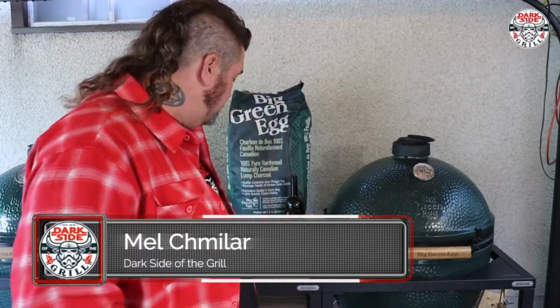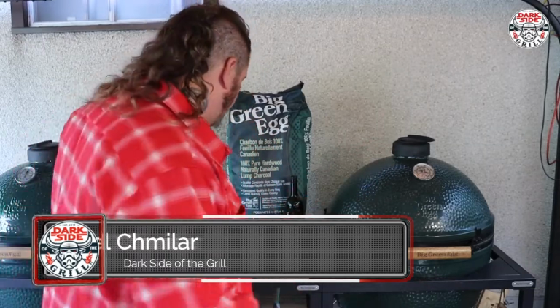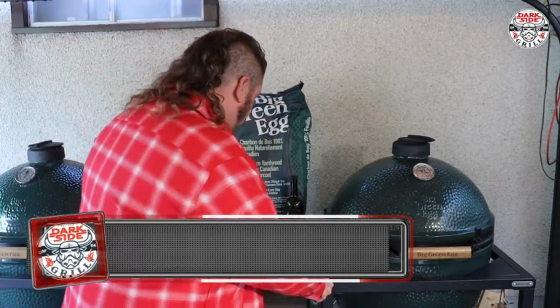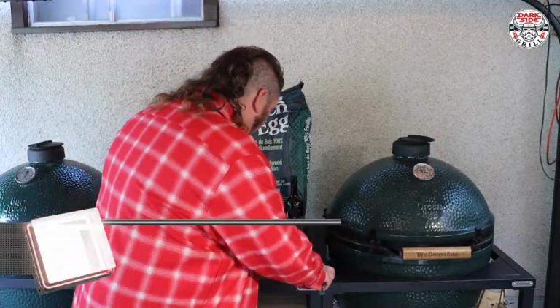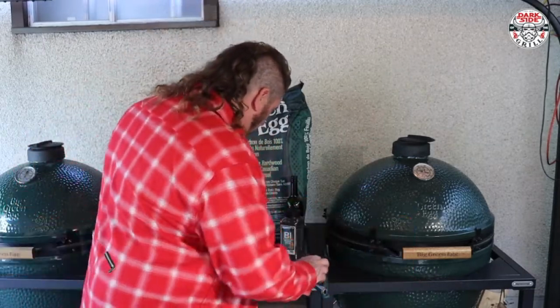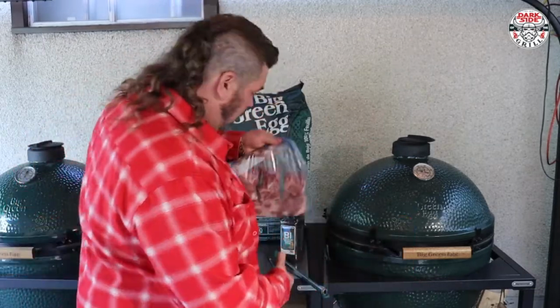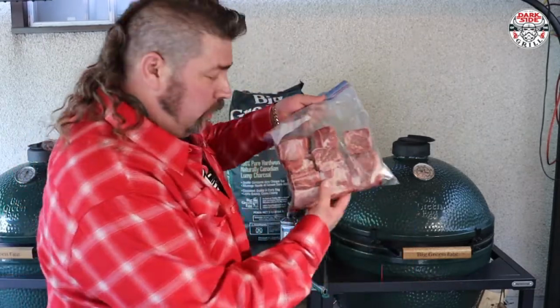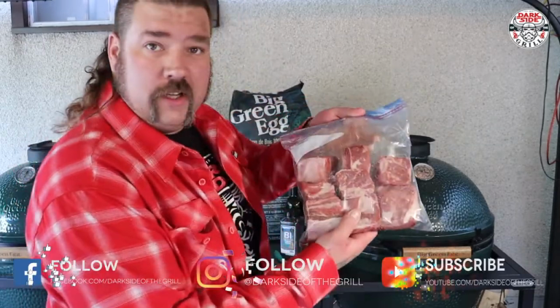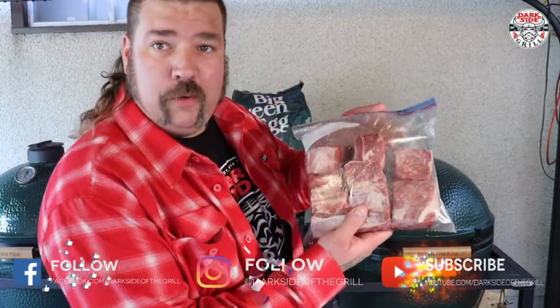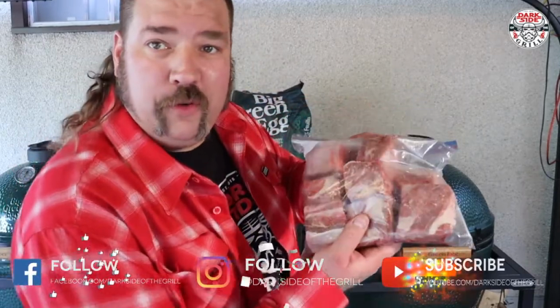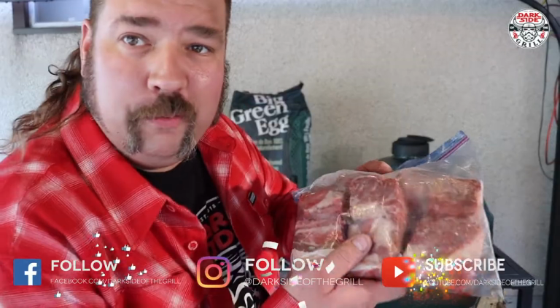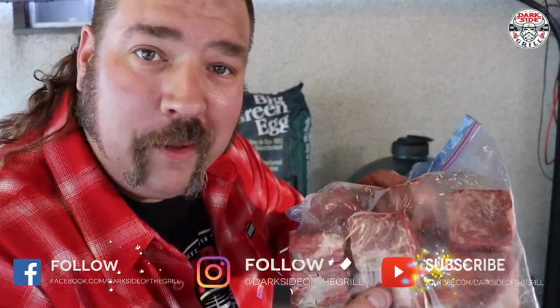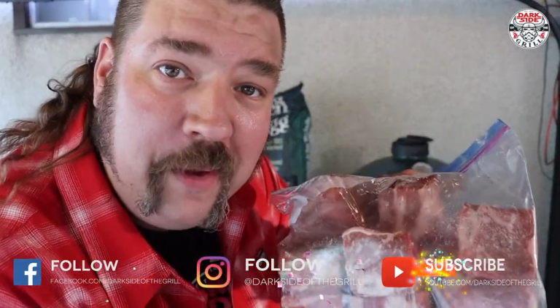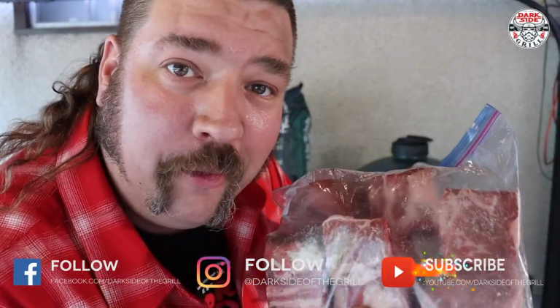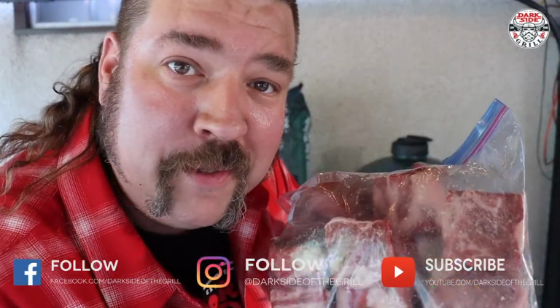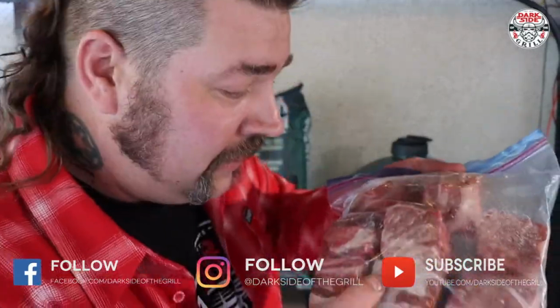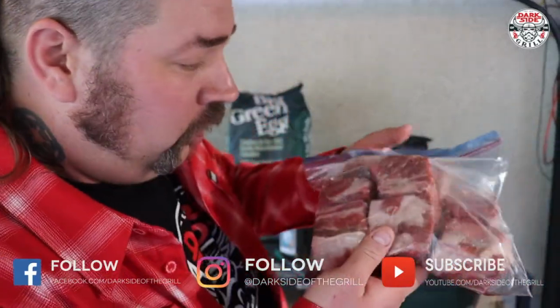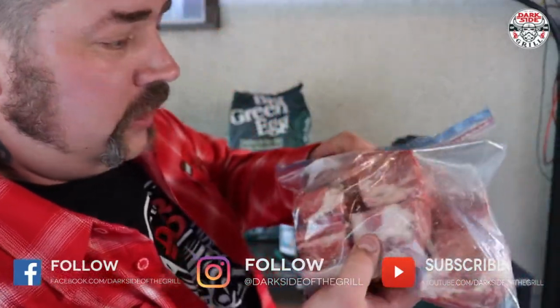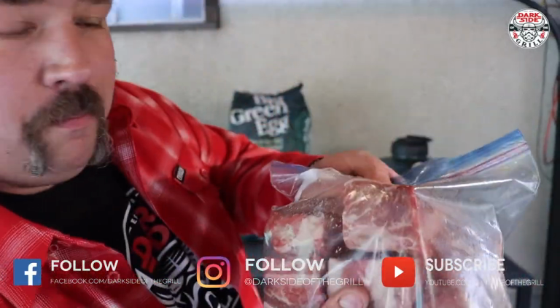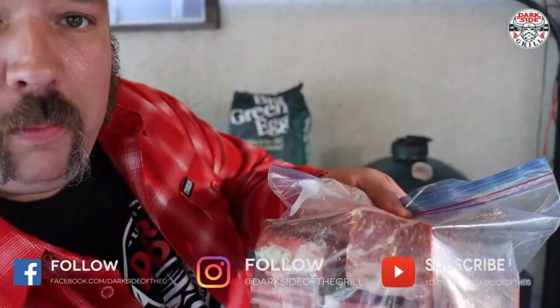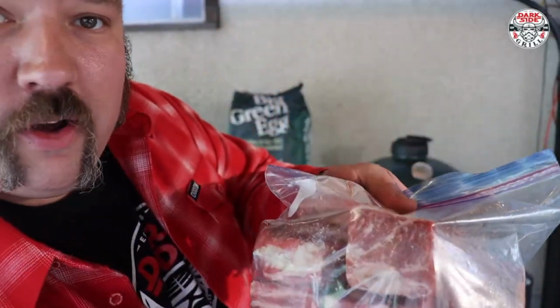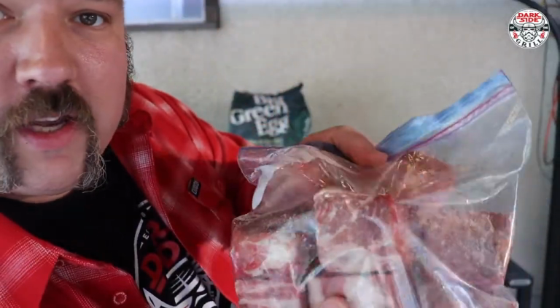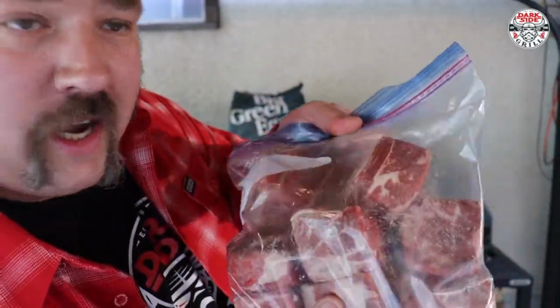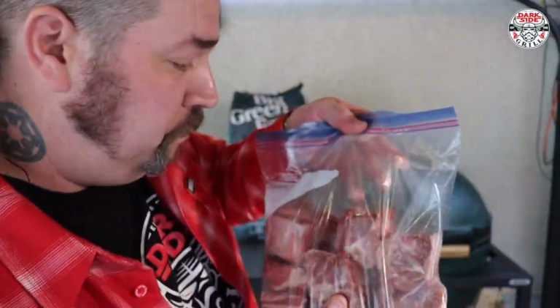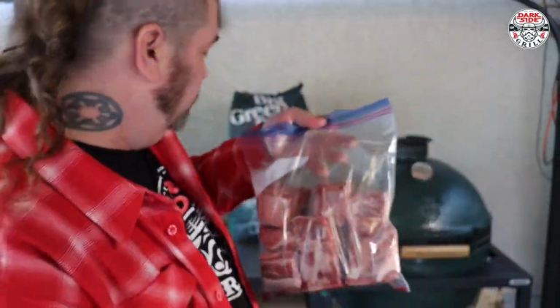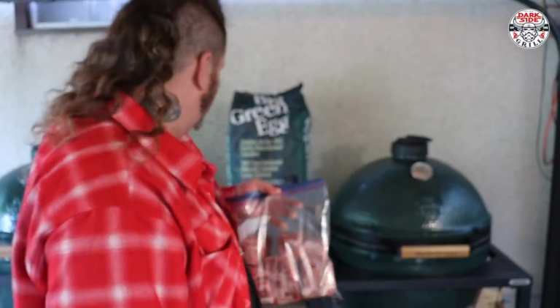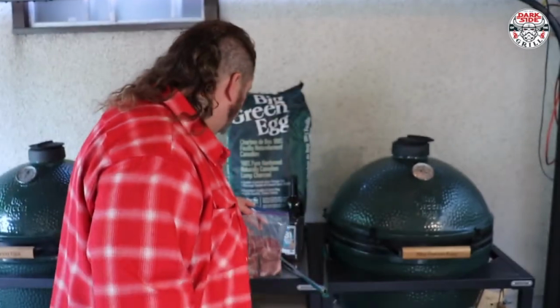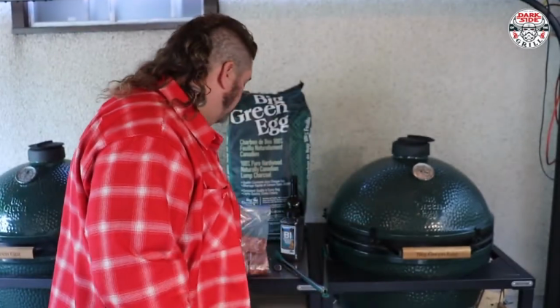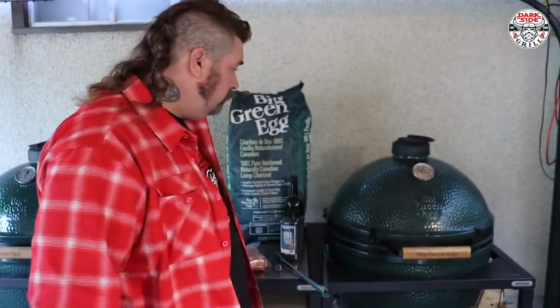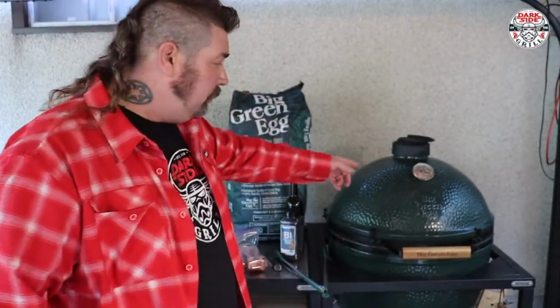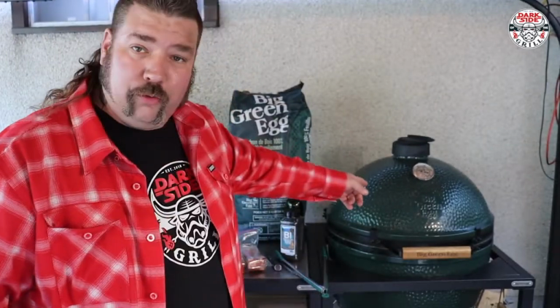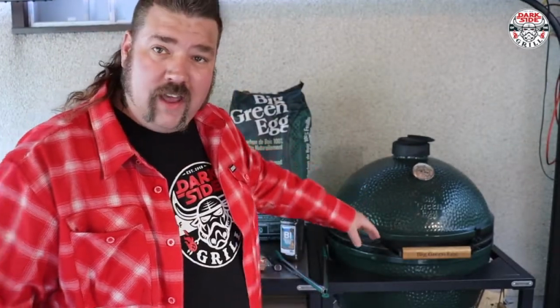Today's a special day. We've got these beautiful cubed up little beef ribs. Look at the marbling on these guys. Beef ribs — guess how we're doing them? We're doing them on the Big Green Egg.